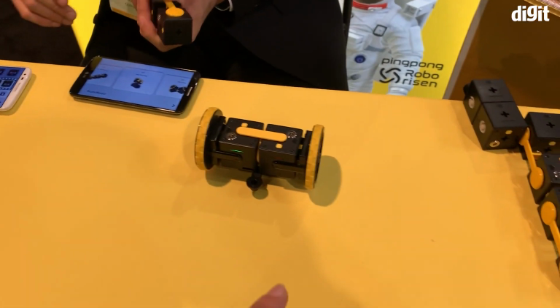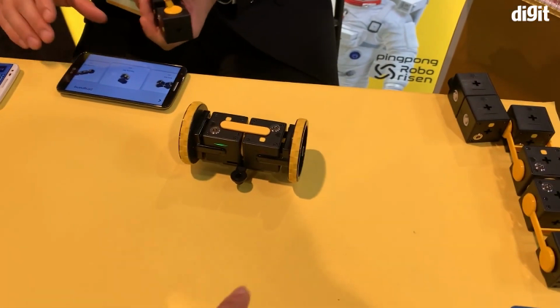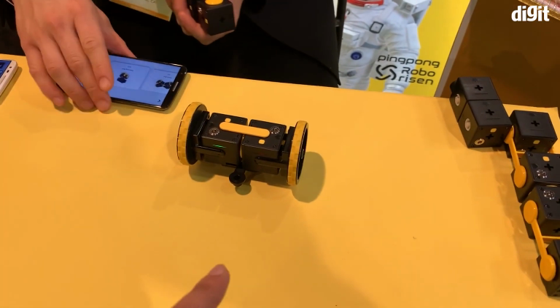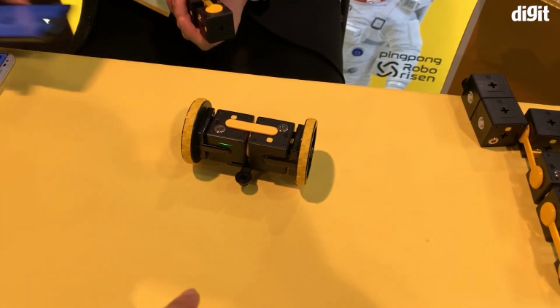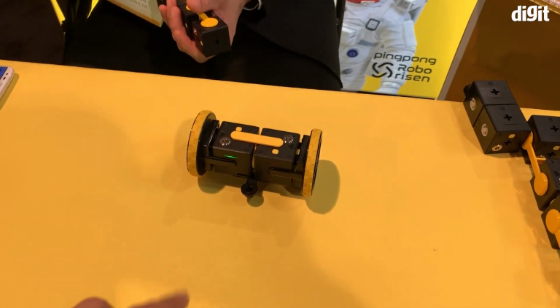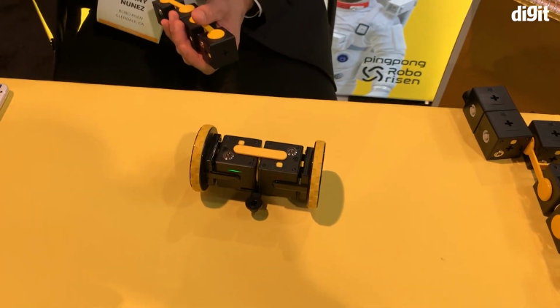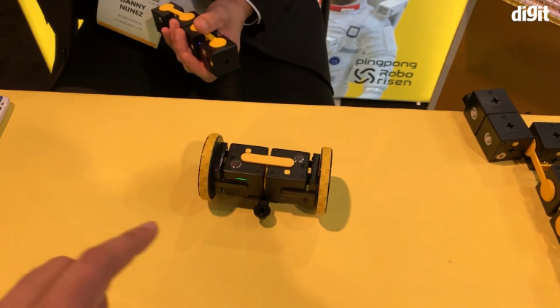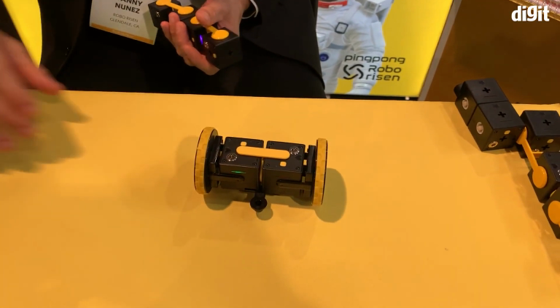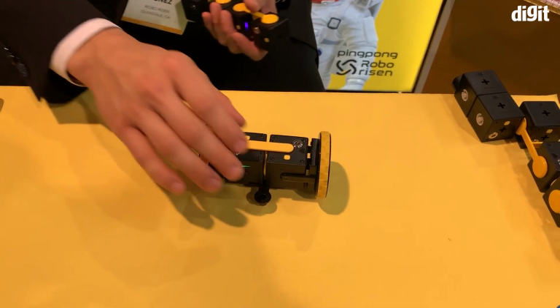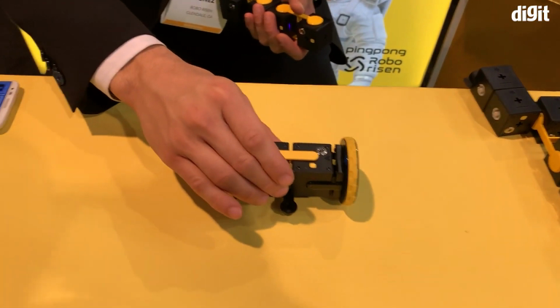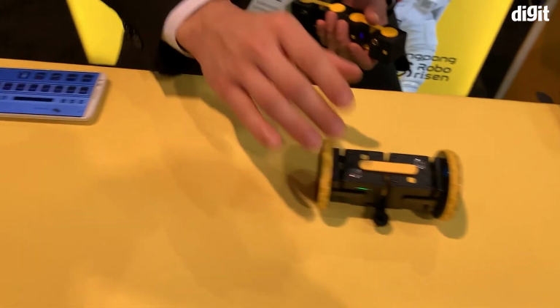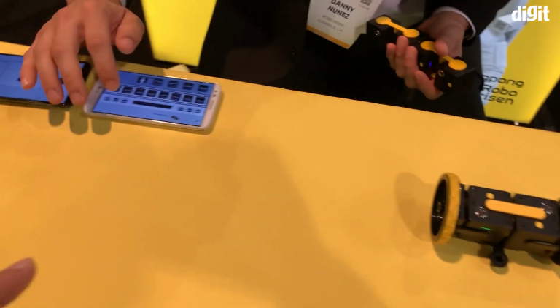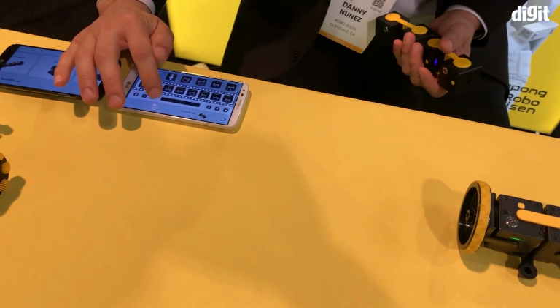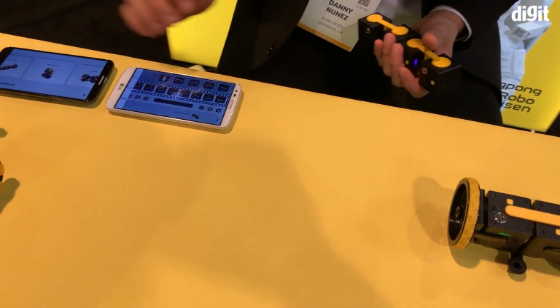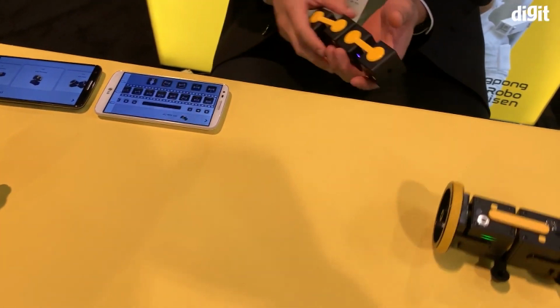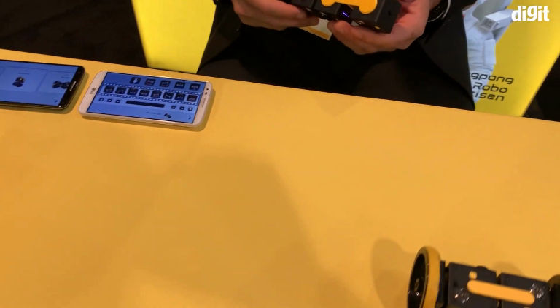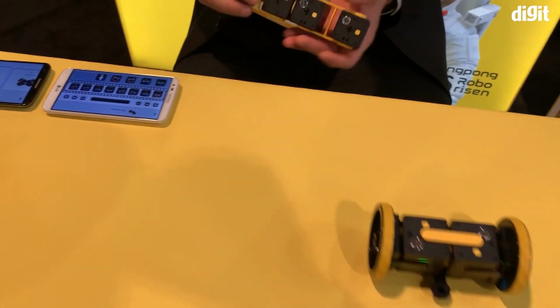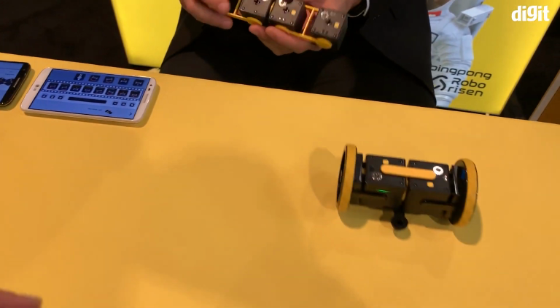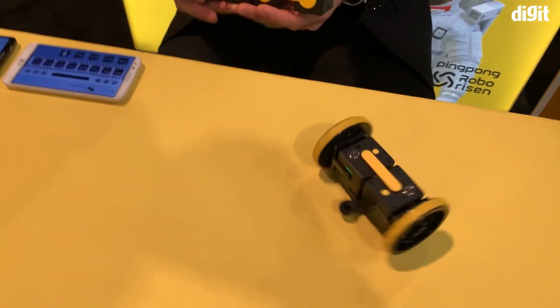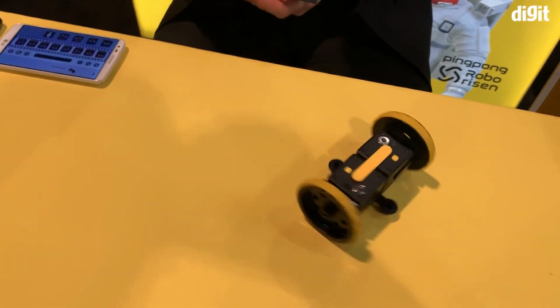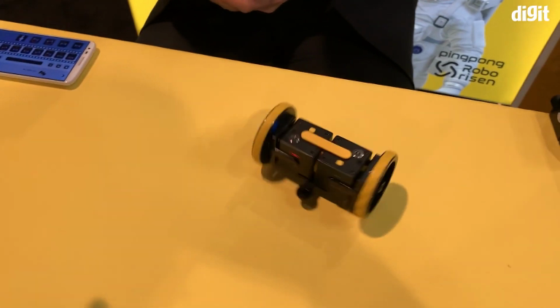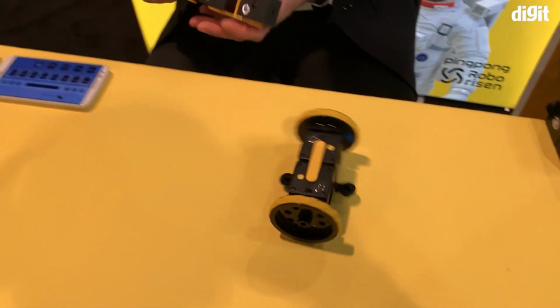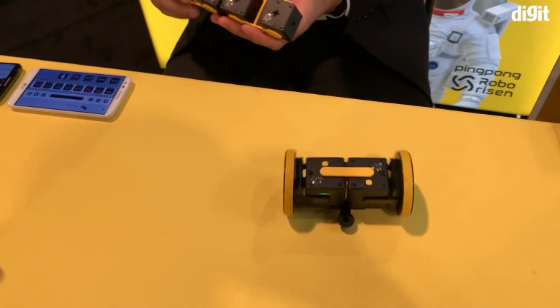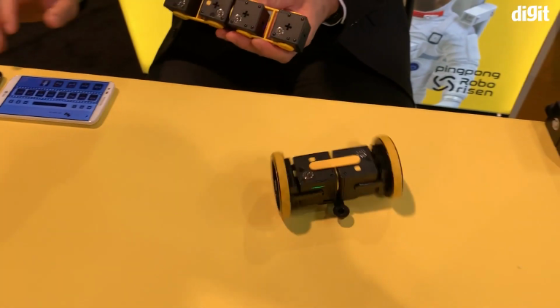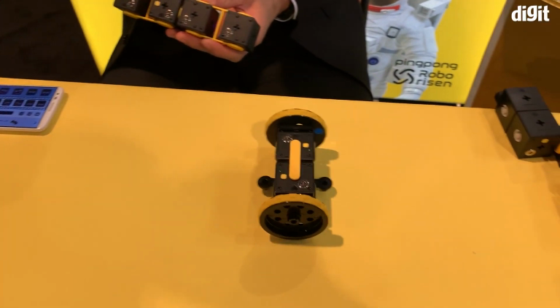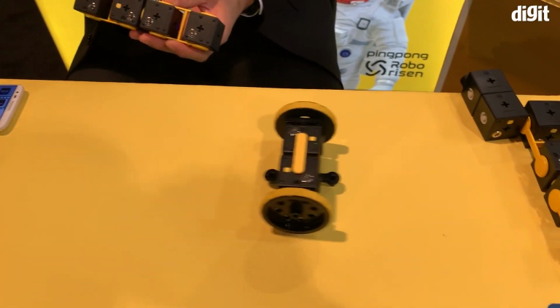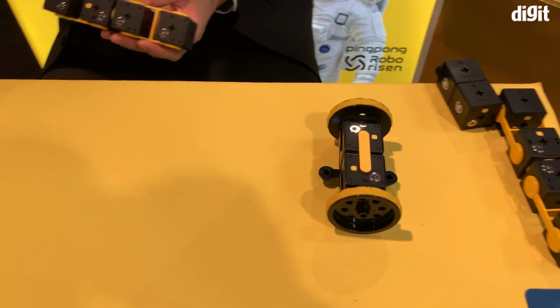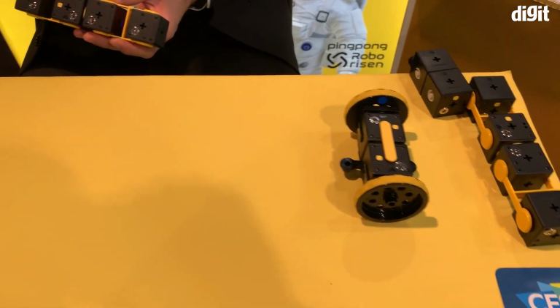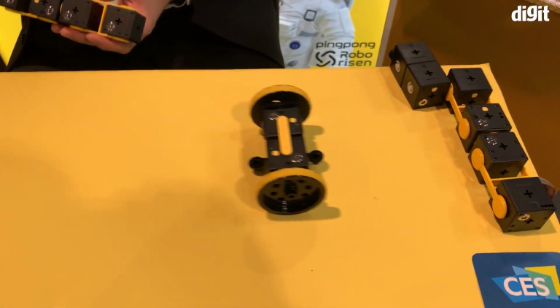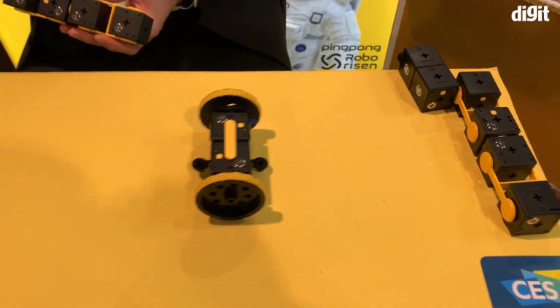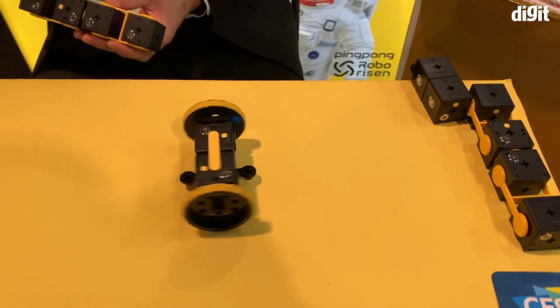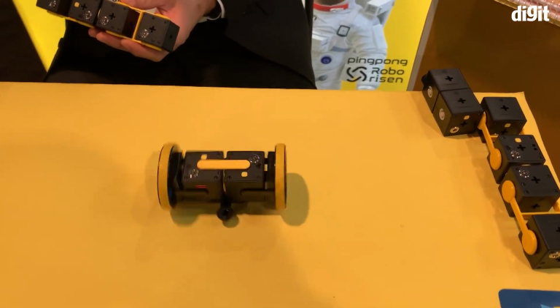So what we saw out here with this little robot with wheels was pre-programmed on the app, and once you hit play you can see that there are a set of commands and the robot actually performs them.